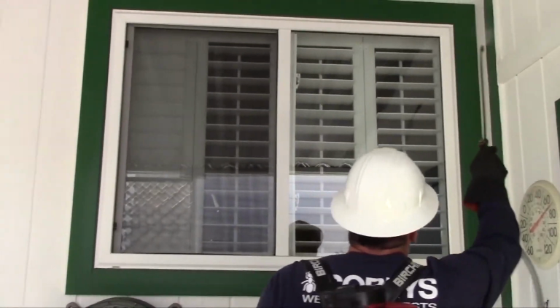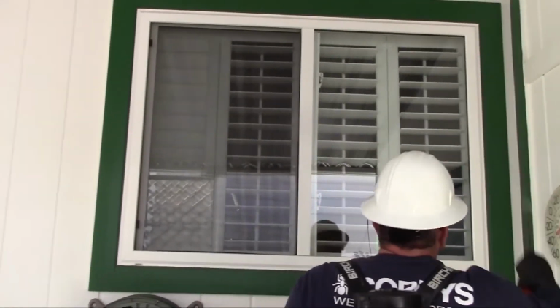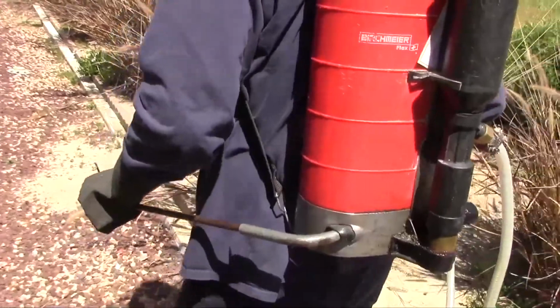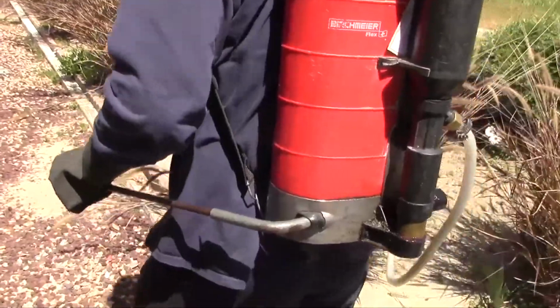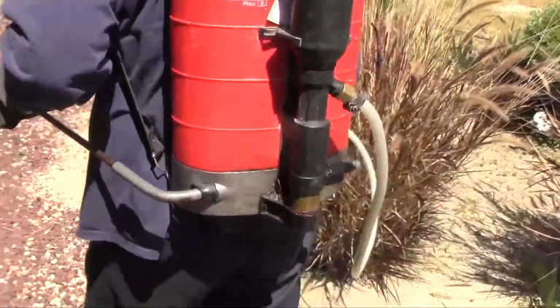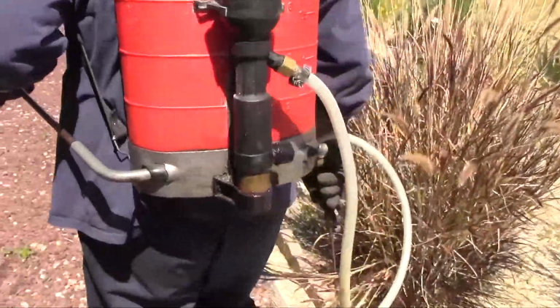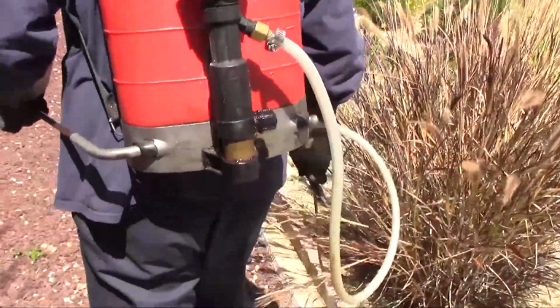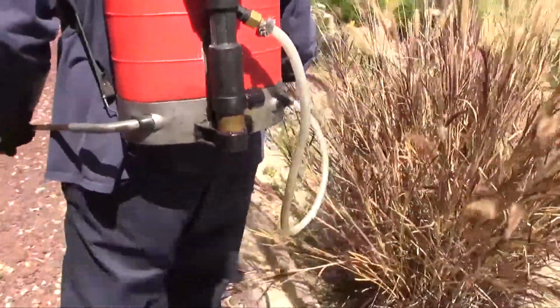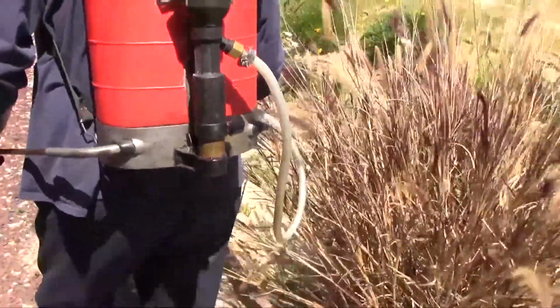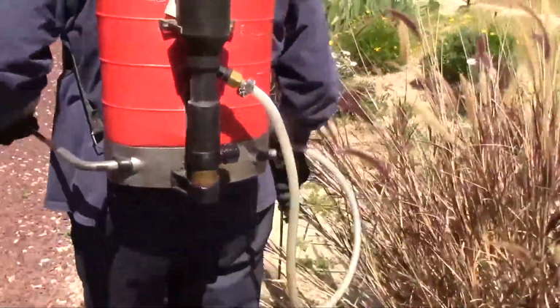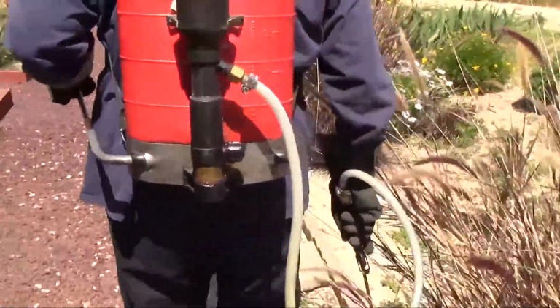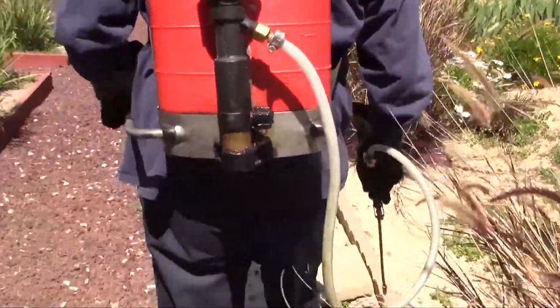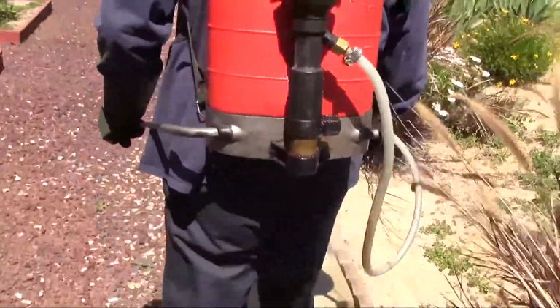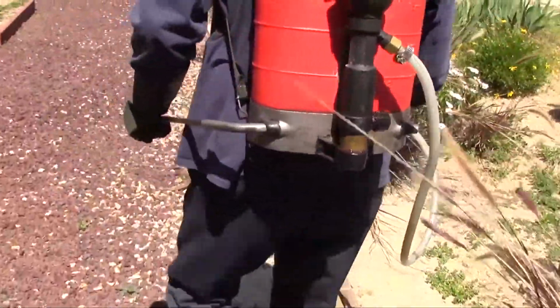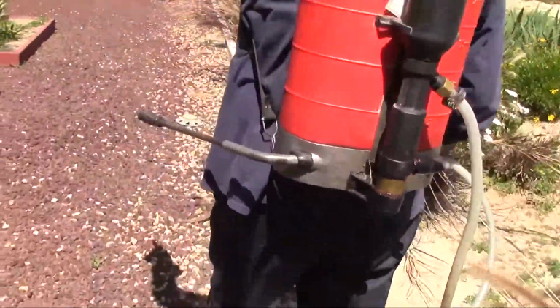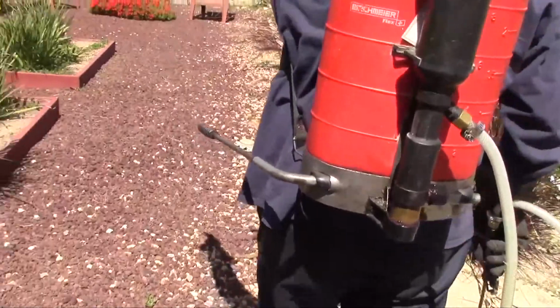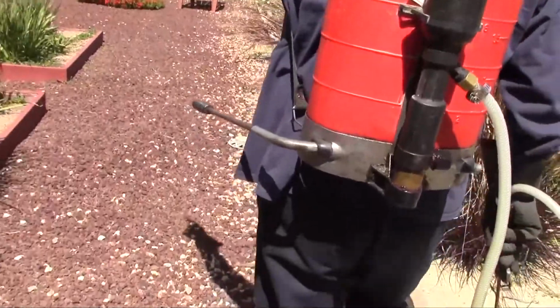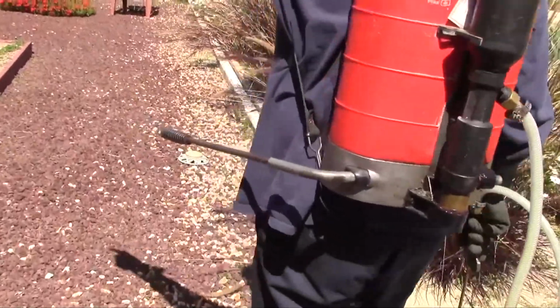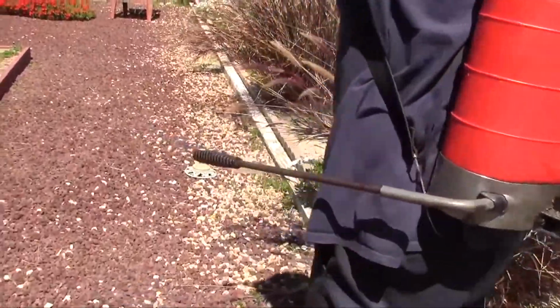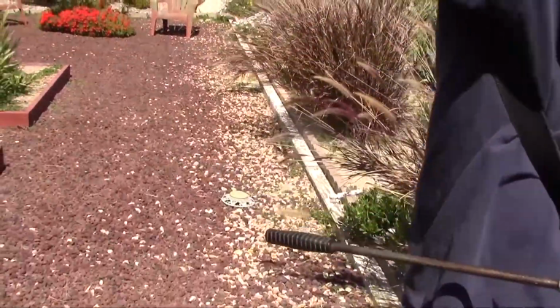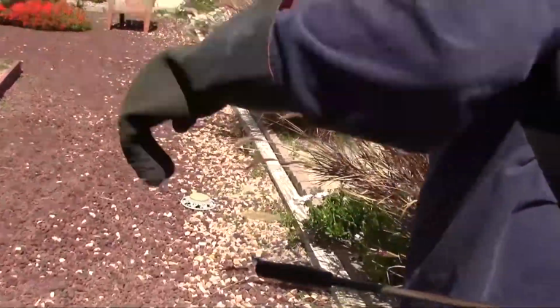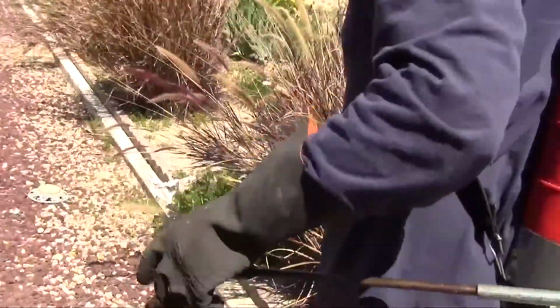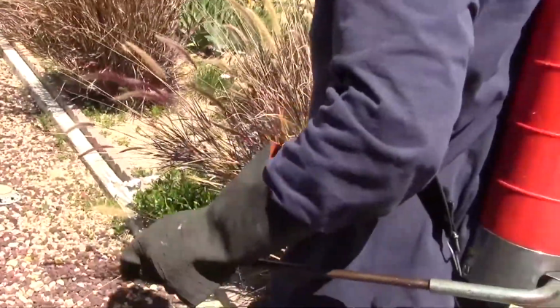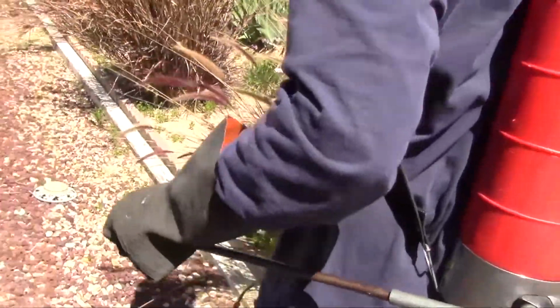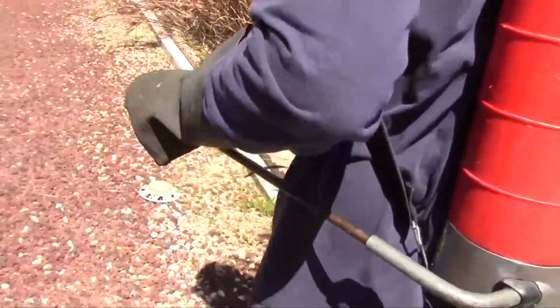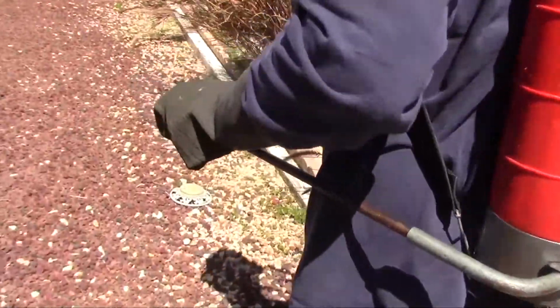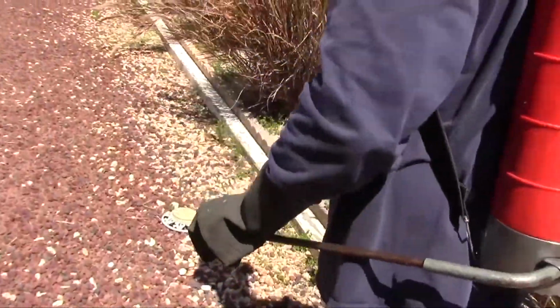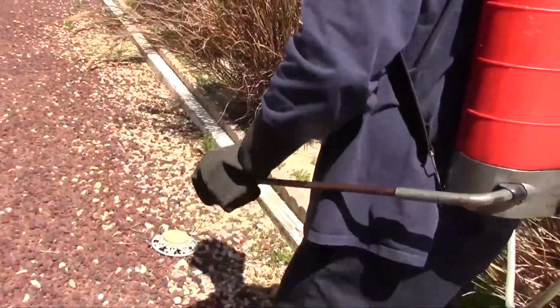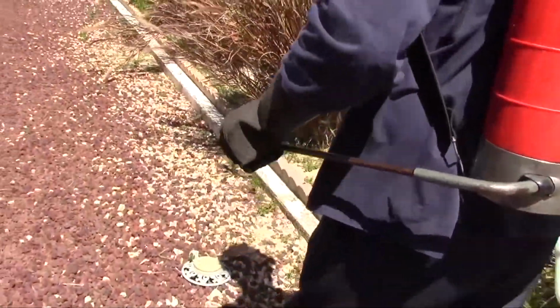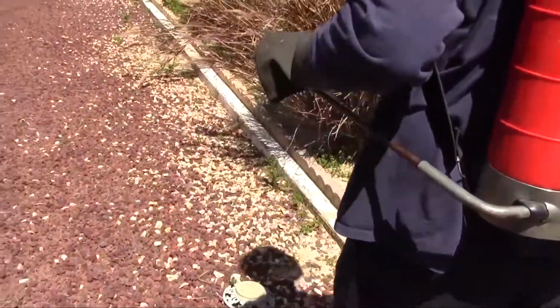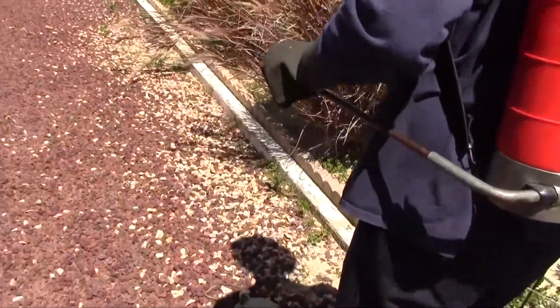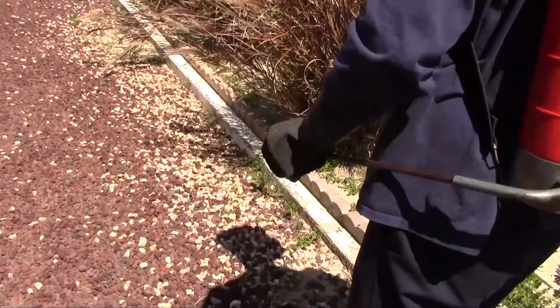Next, a perimeter treatment is done to the property line to set a barrier for insects that are migrating from neighboring landscapes. This barrier will knock down most insects that are attempting to invade your yard.